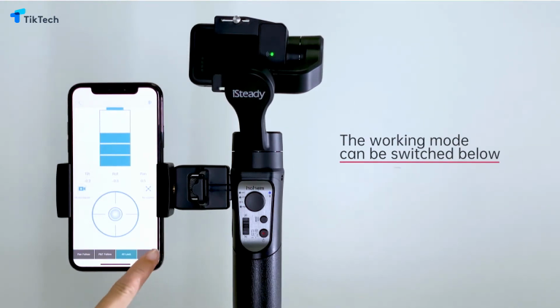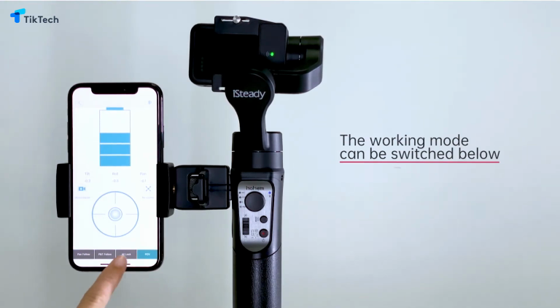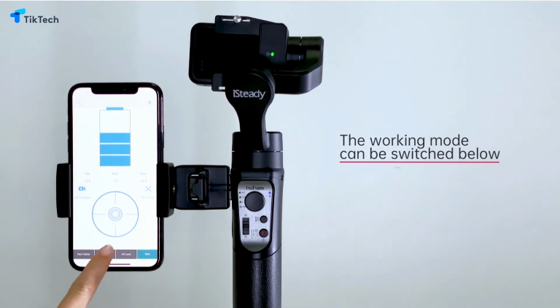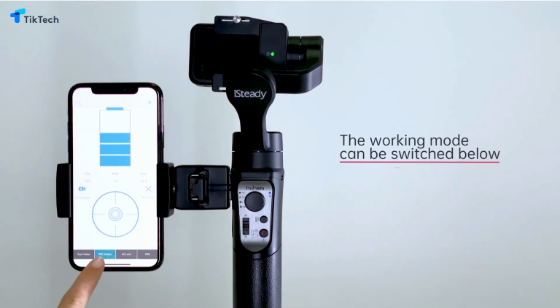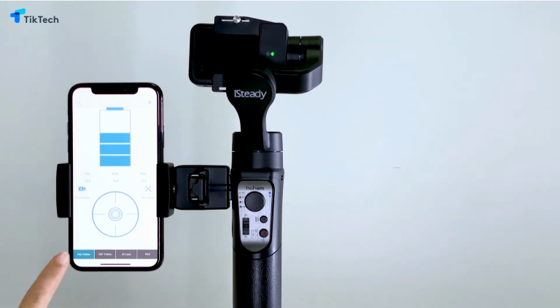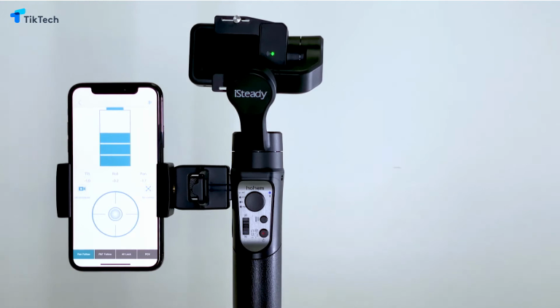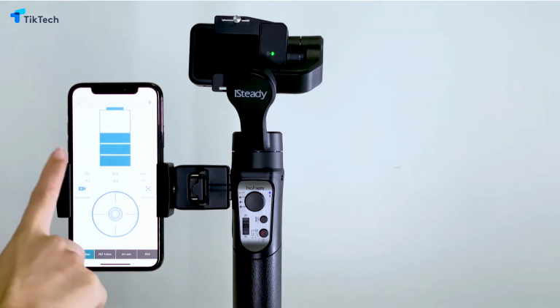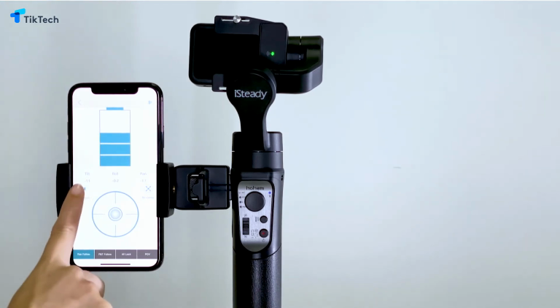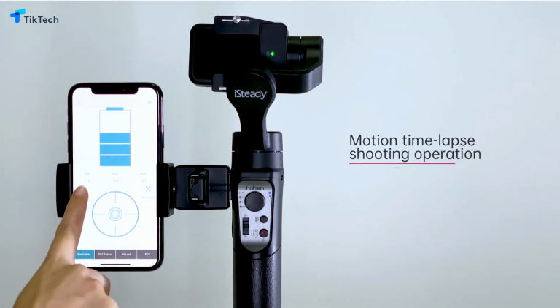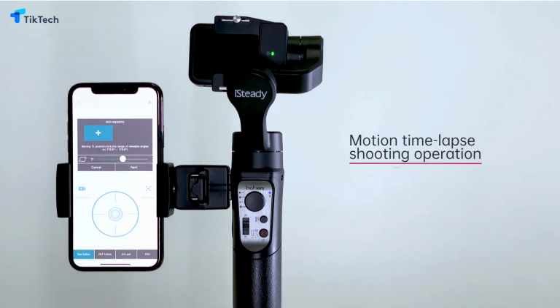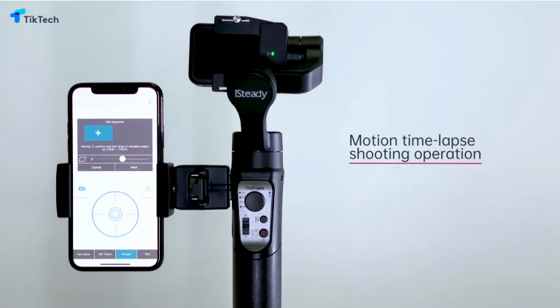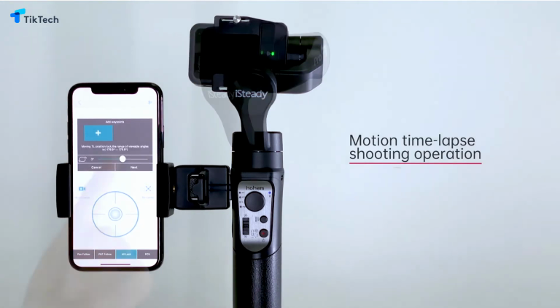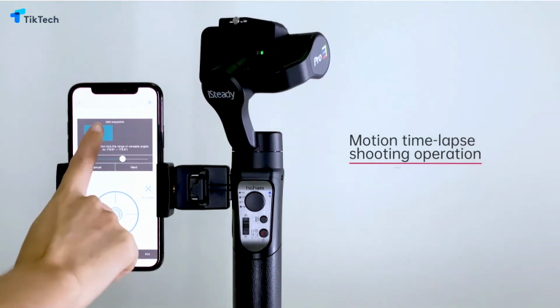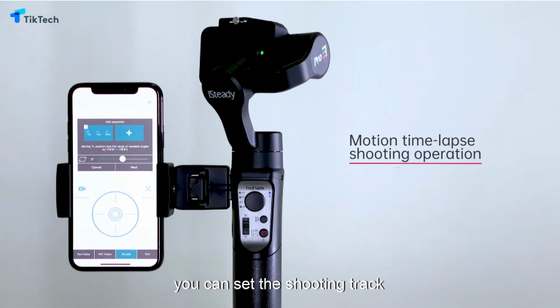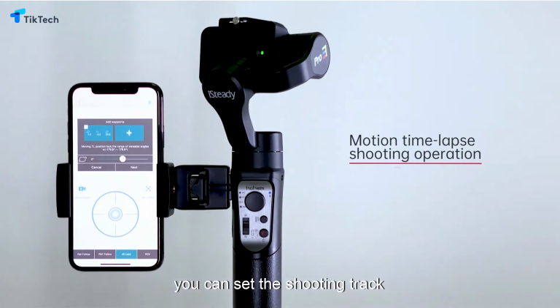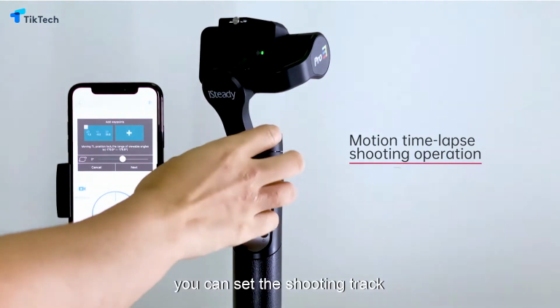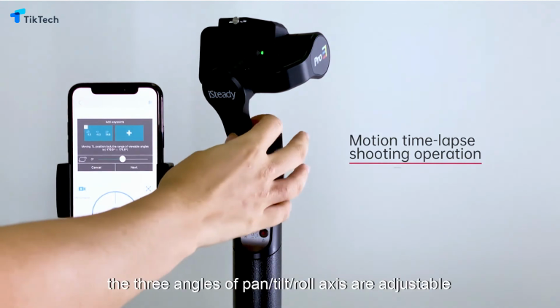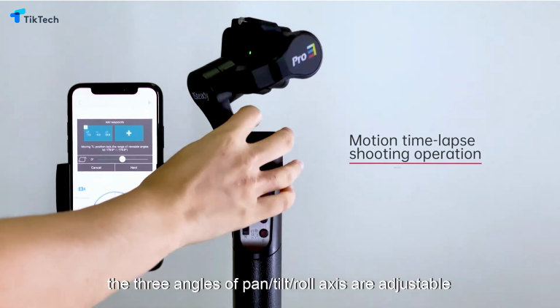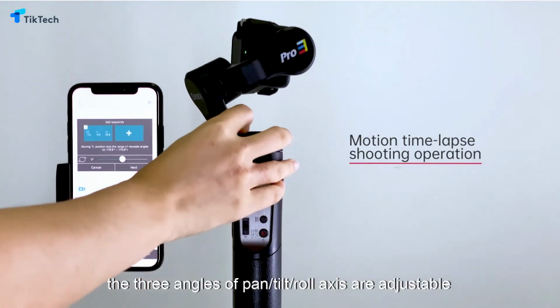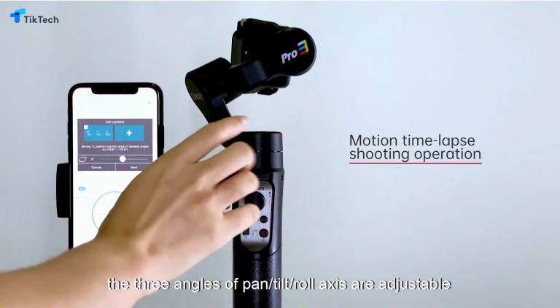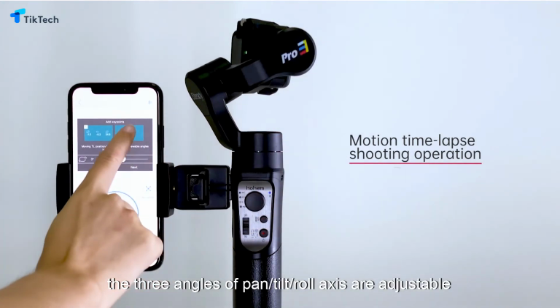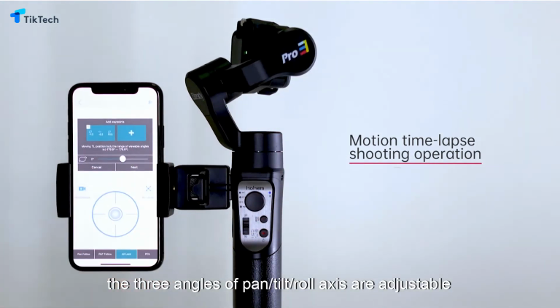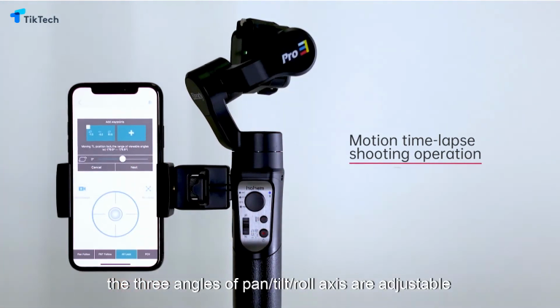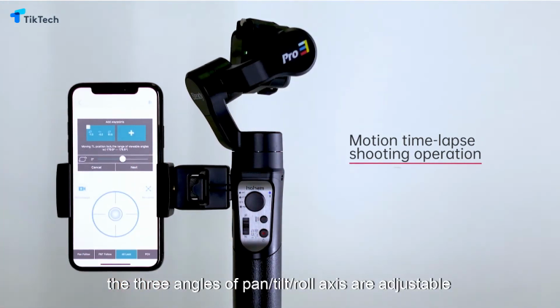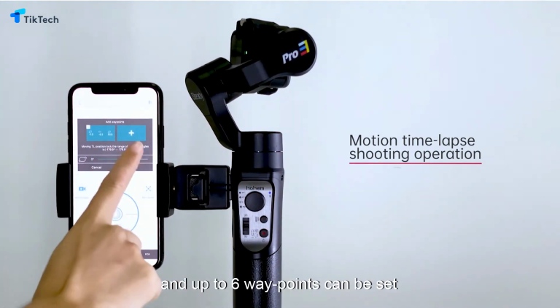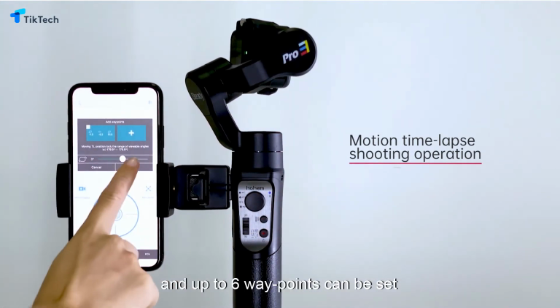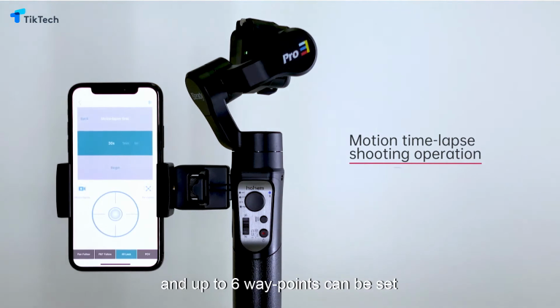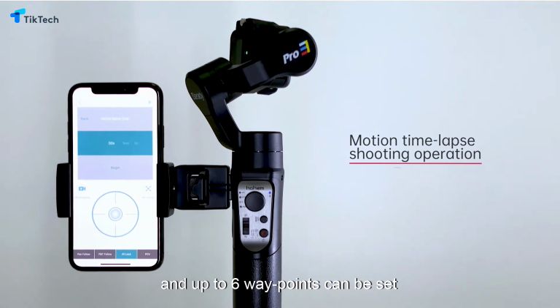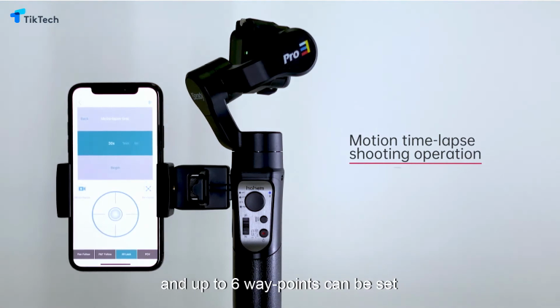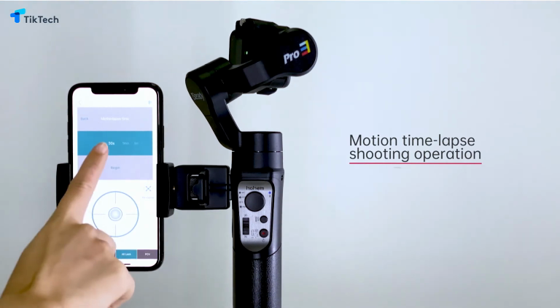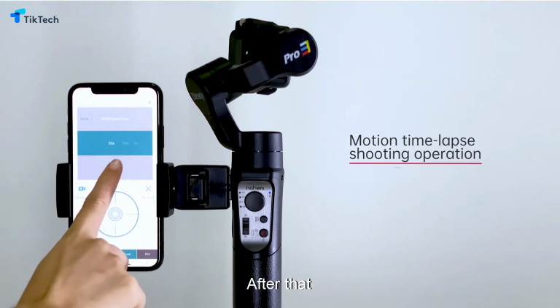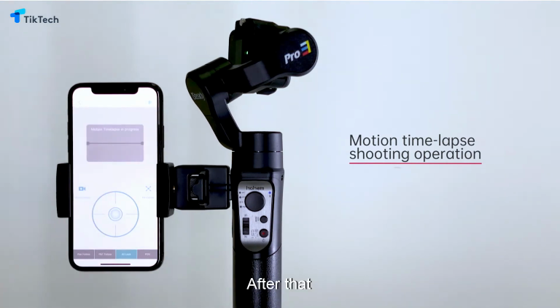Click Control to enter into the virtual joystick interface. The virtual joystick can remotely control the shooting direction. Click on the center to re-center the gimbal. The working mode can be switched below.